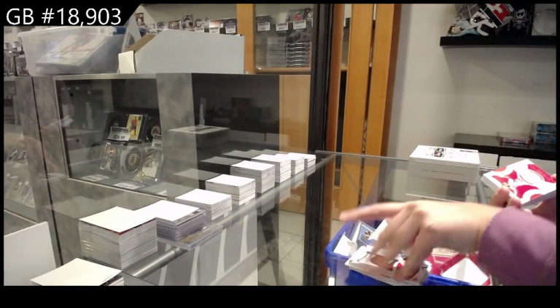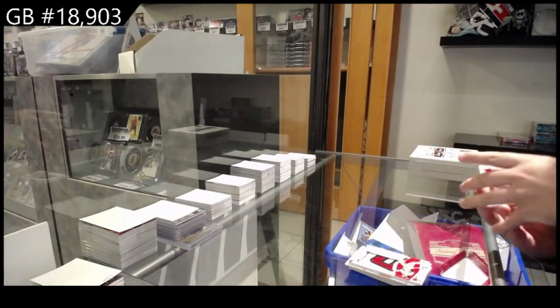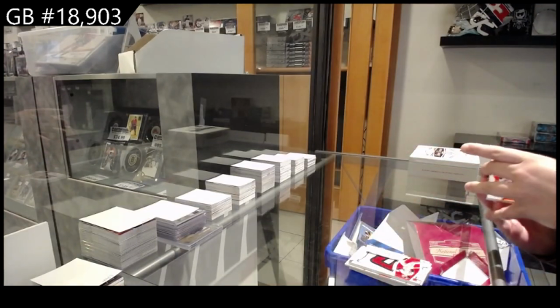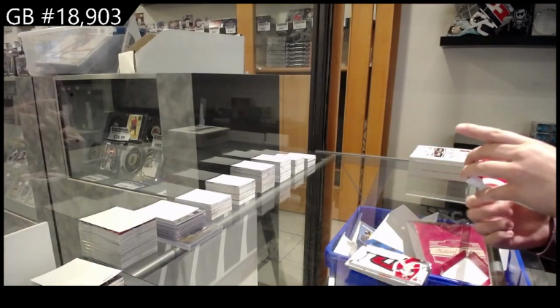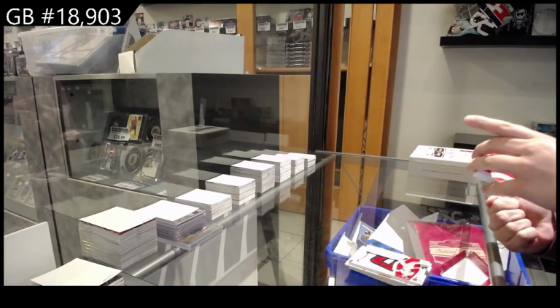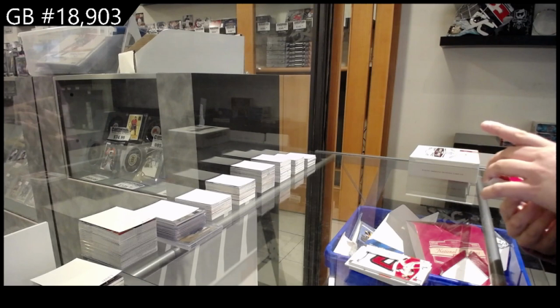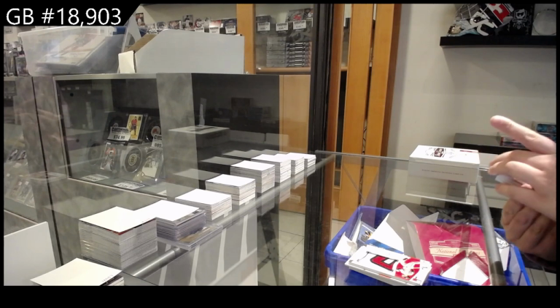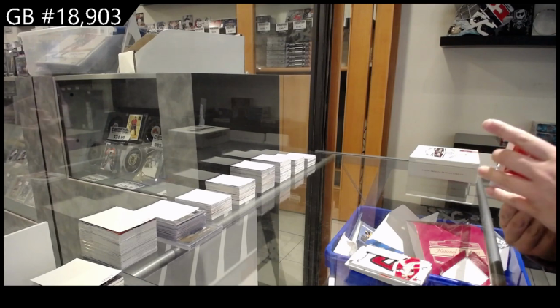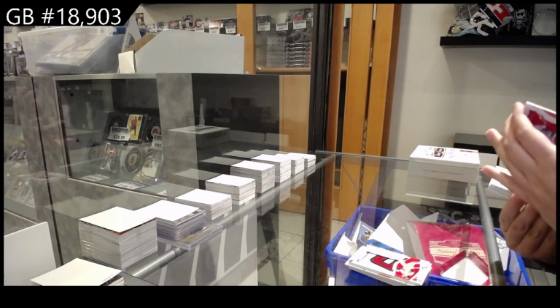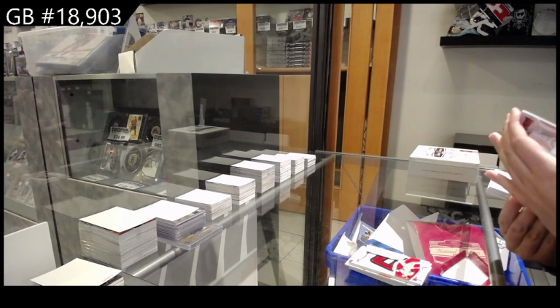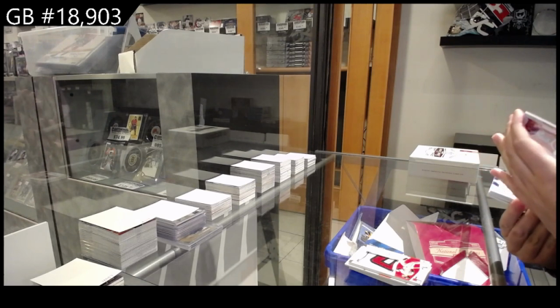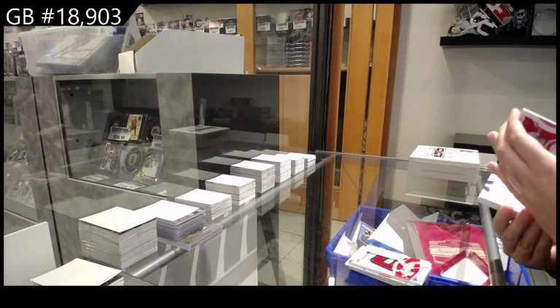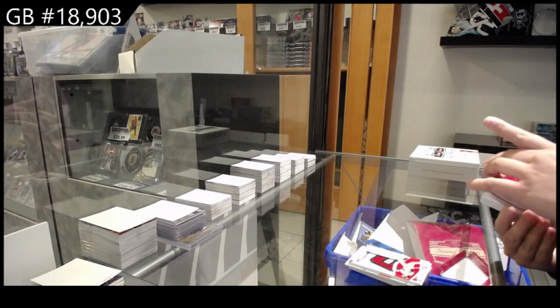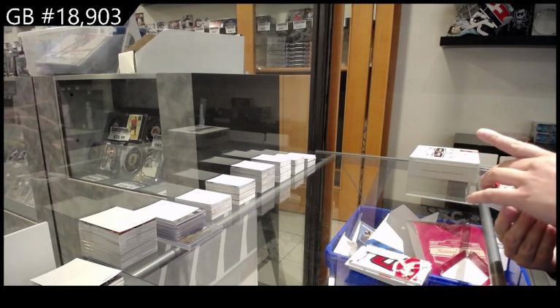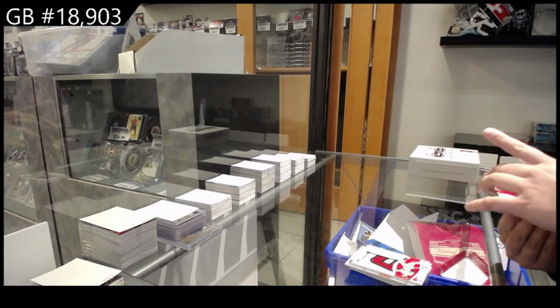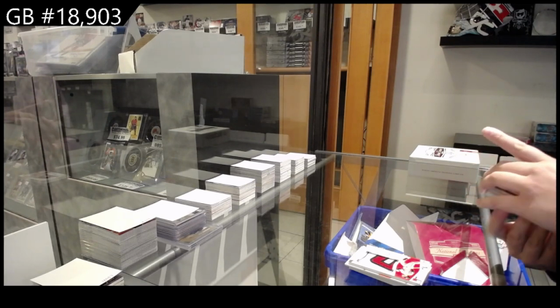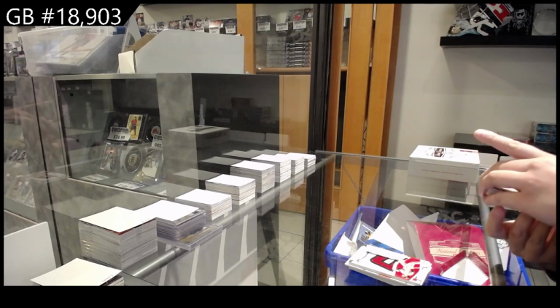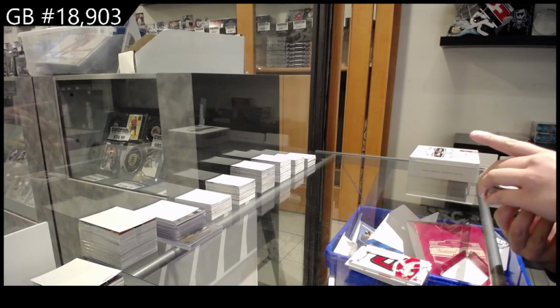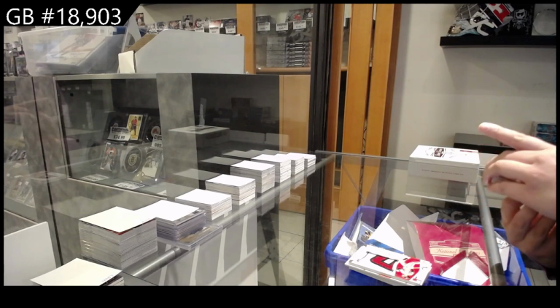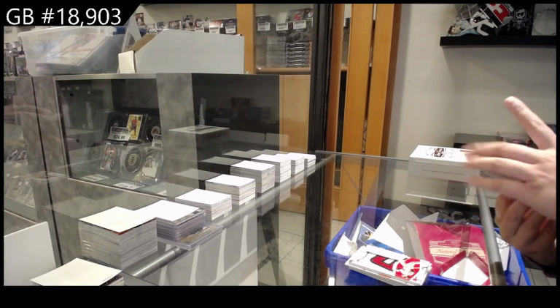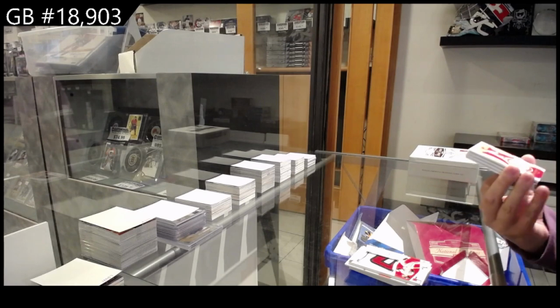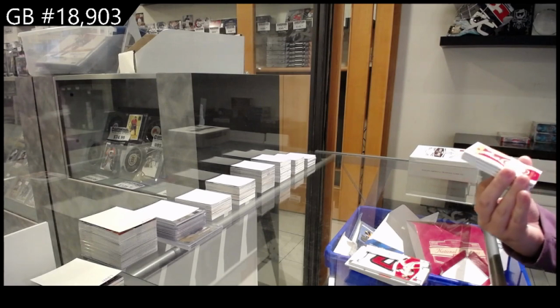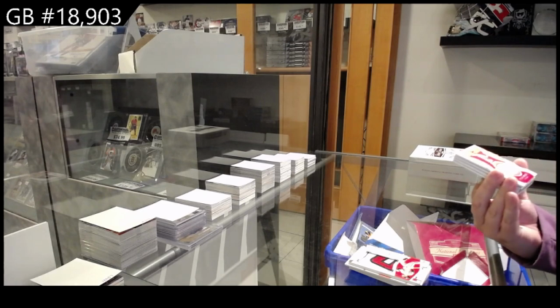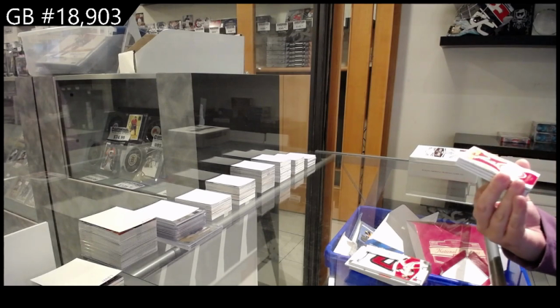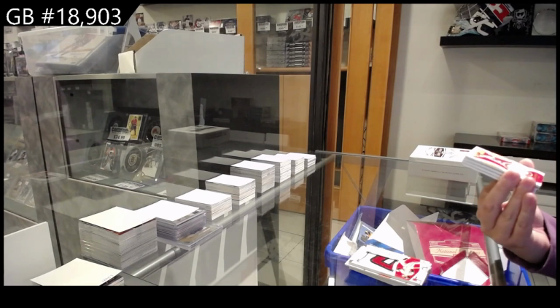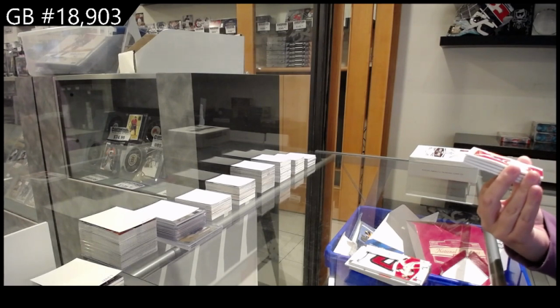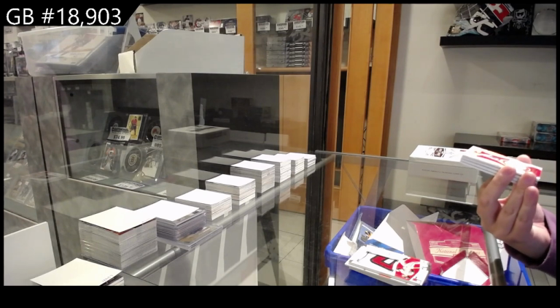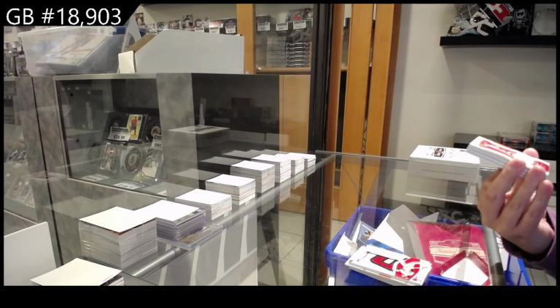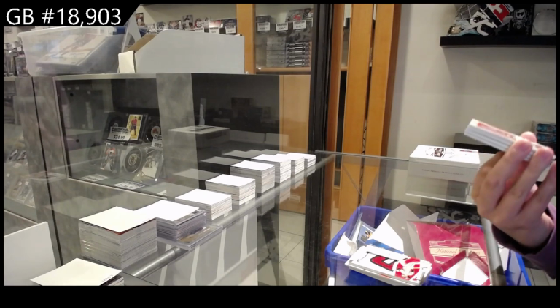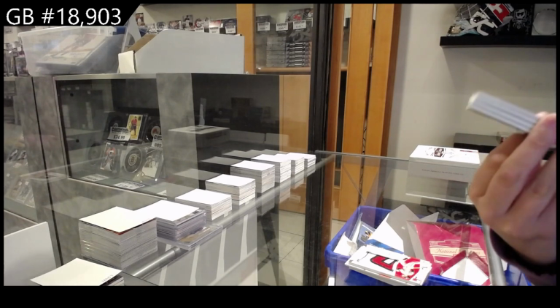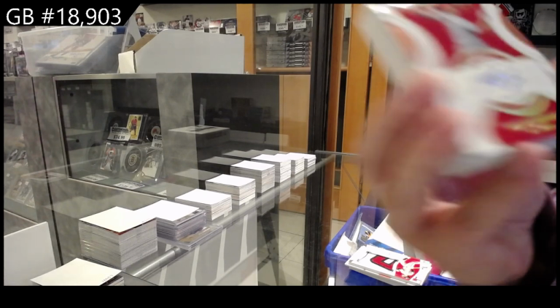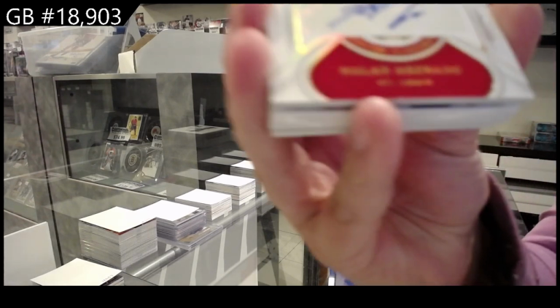Century Signatures number 2-10 for St. Louis, Nolan Arenado.